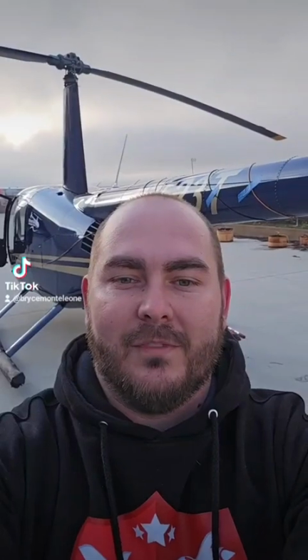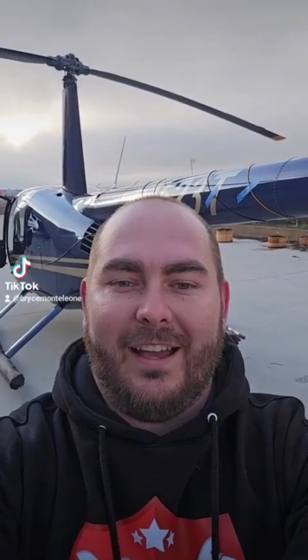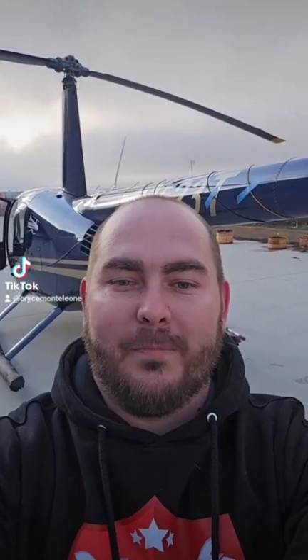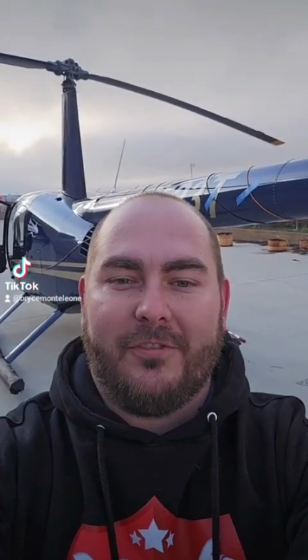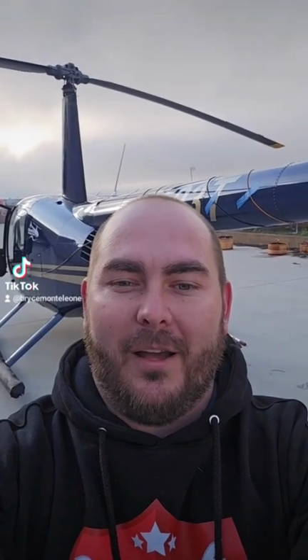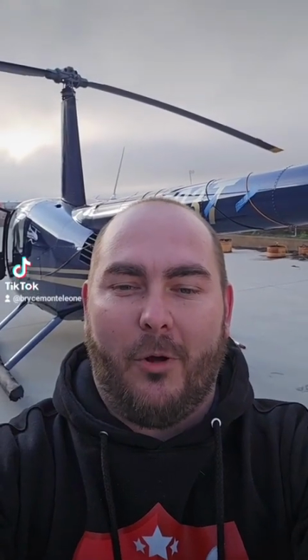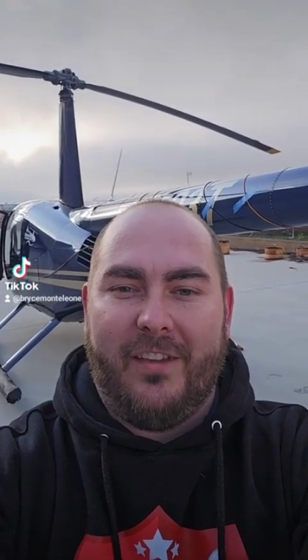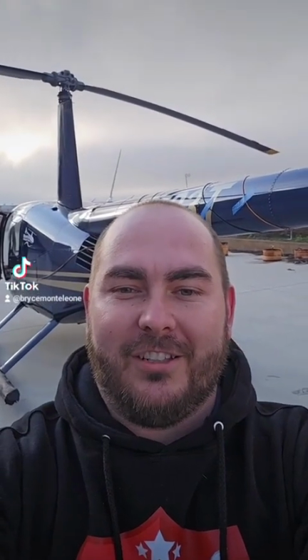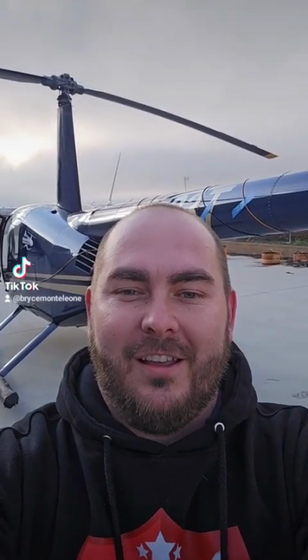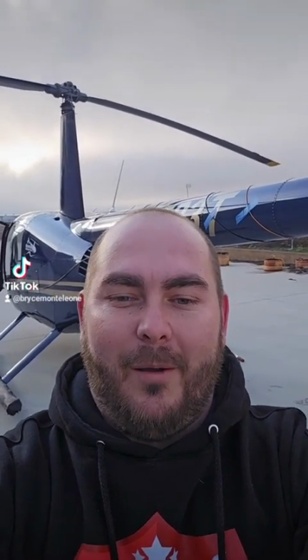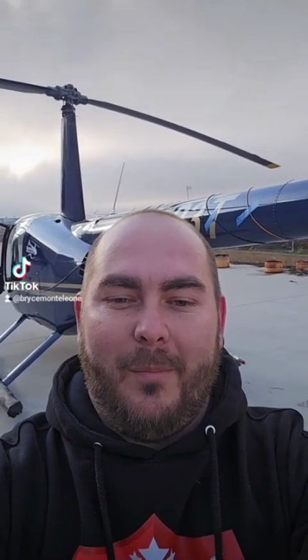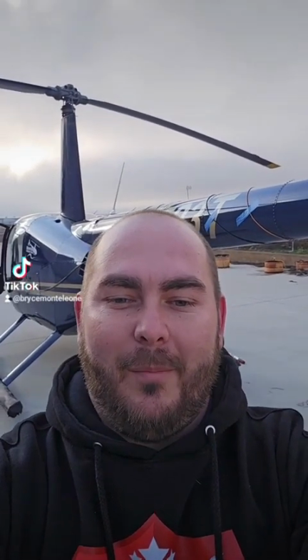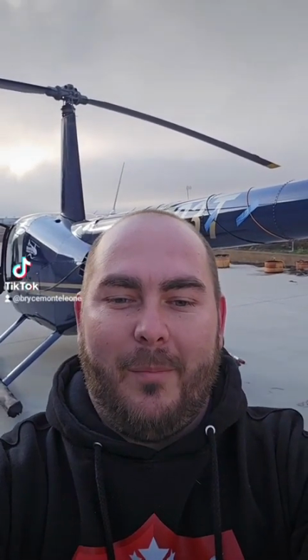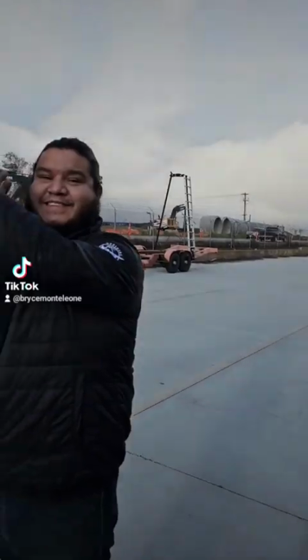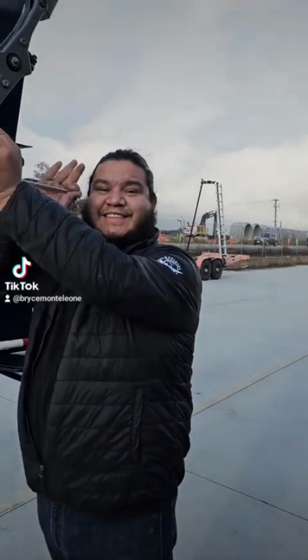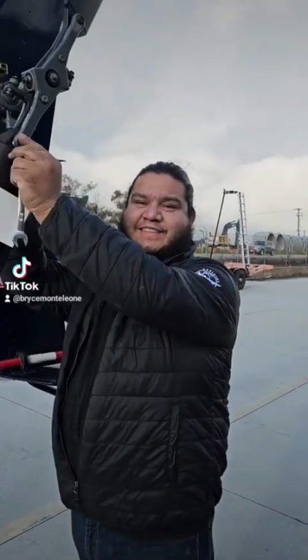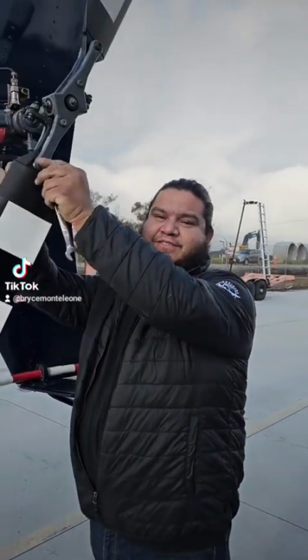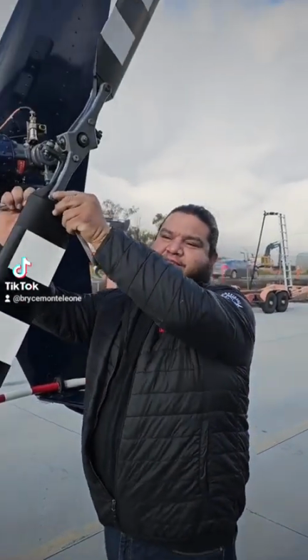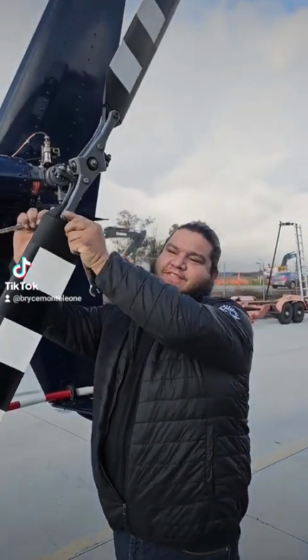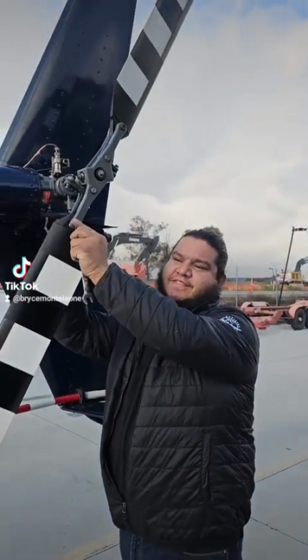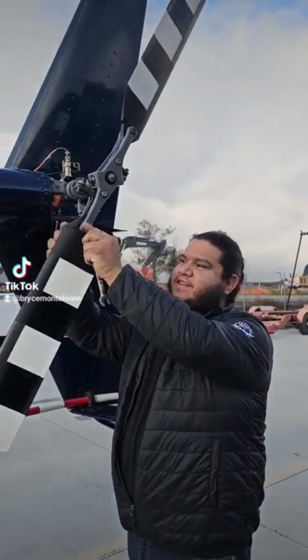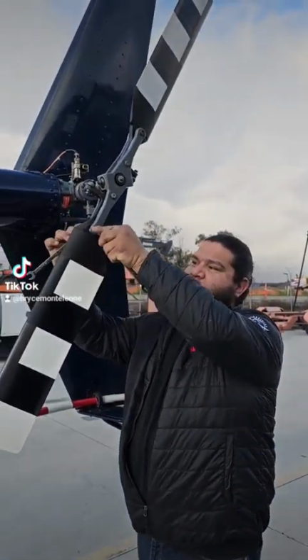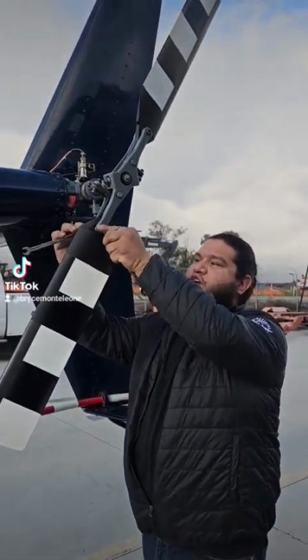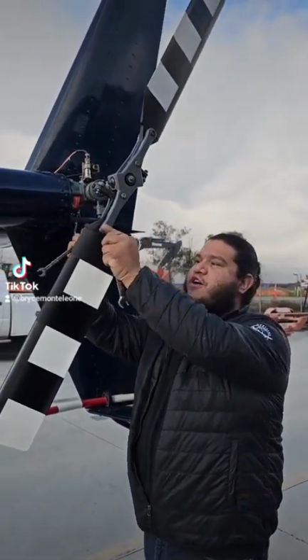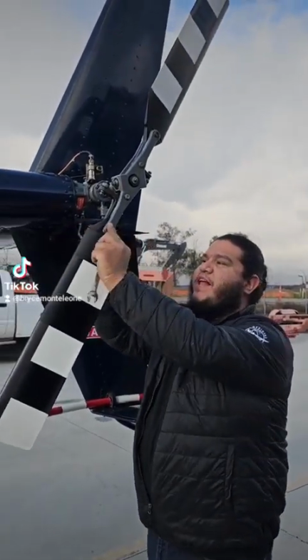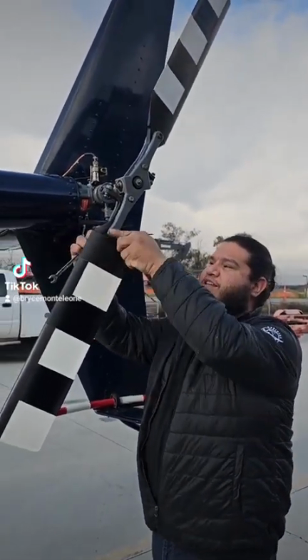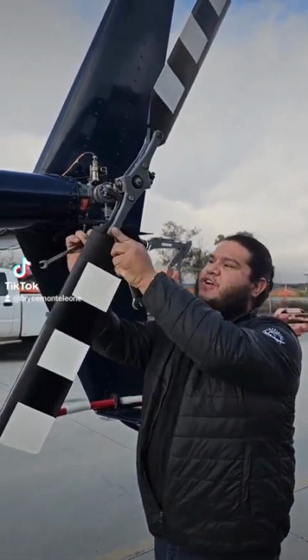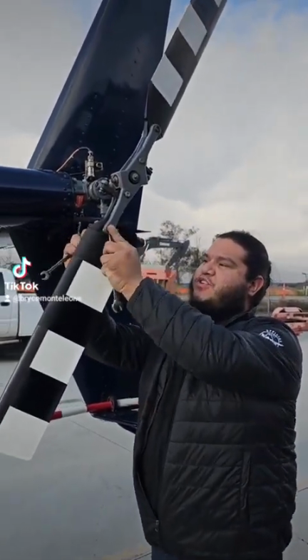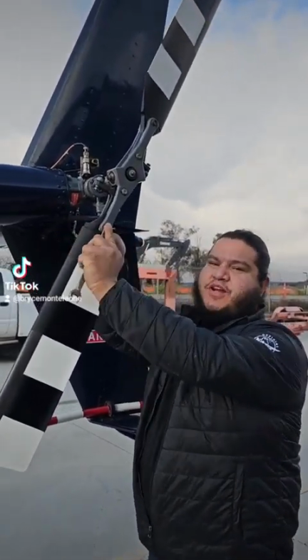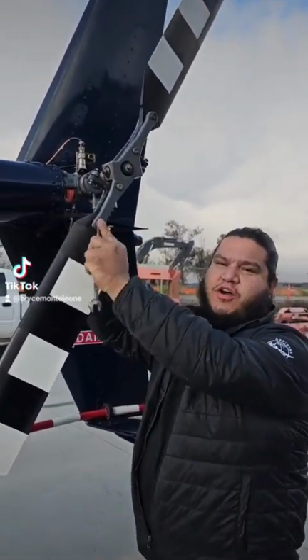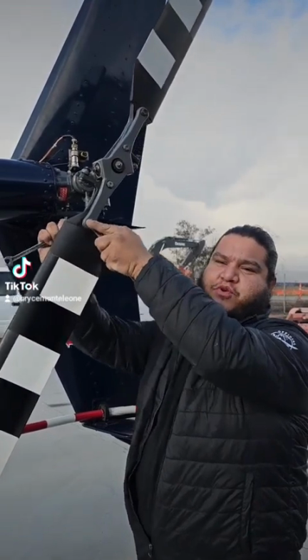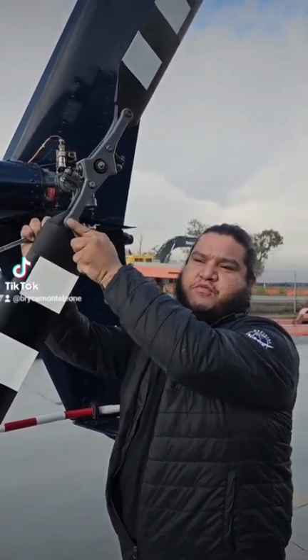Hey guys, it's Bryce from Dubois Aviation. I'm here with Aircraft Maintenance. What are we doing today, Eric? We are balancing a tail rotor on an R44.